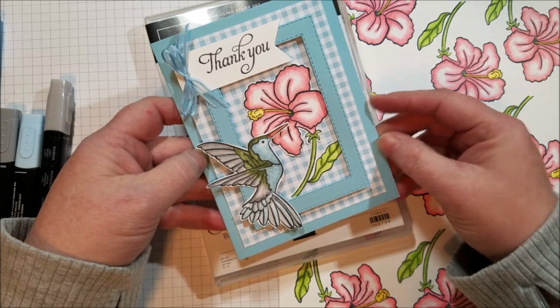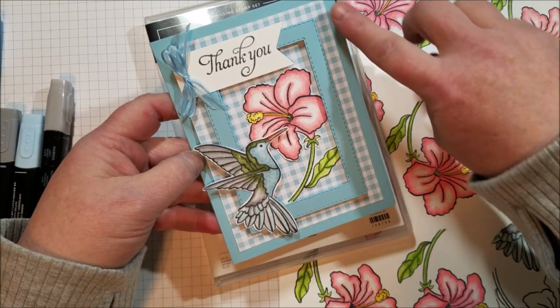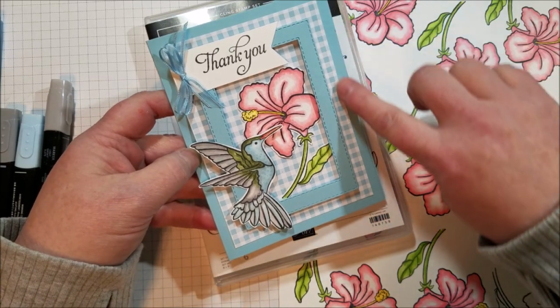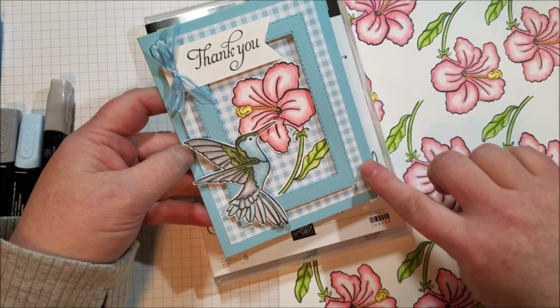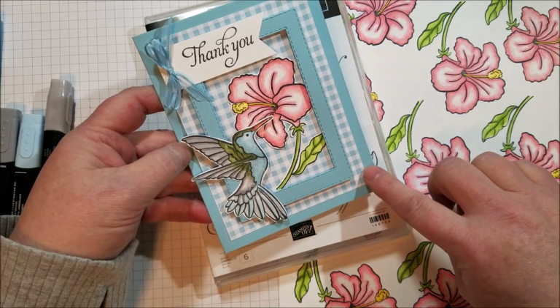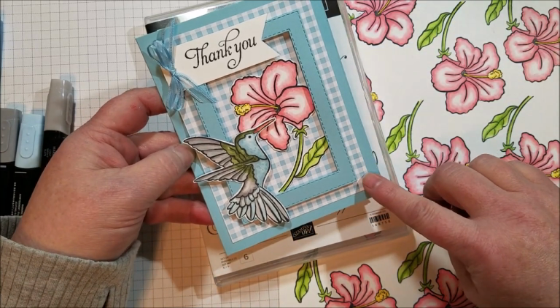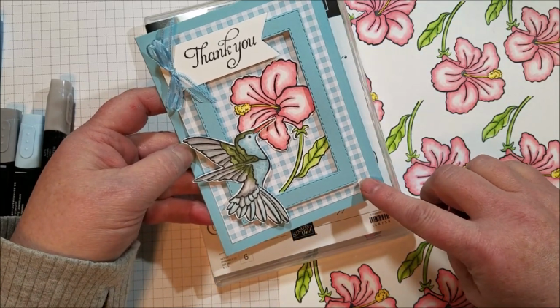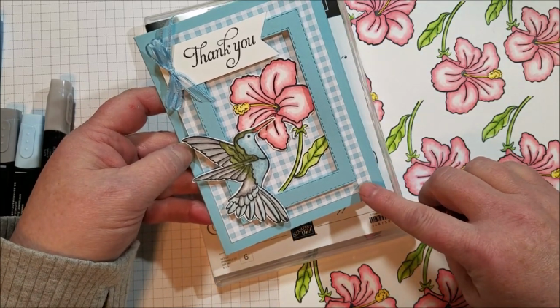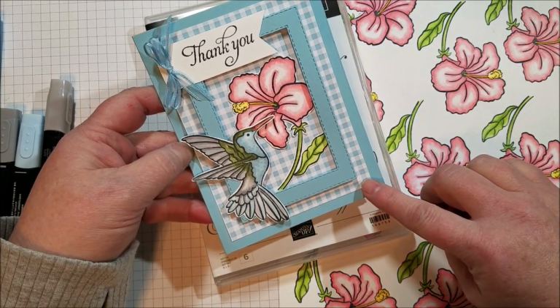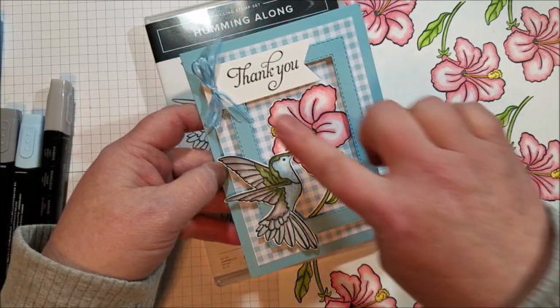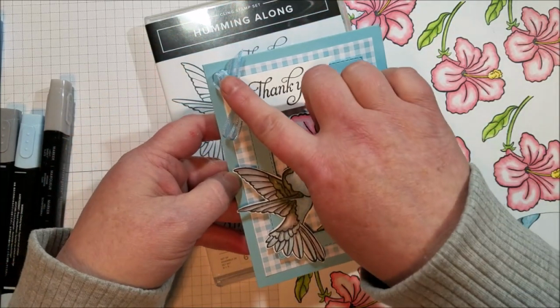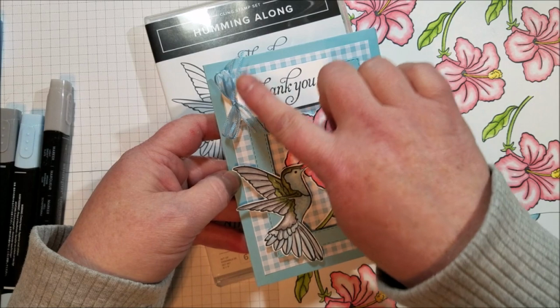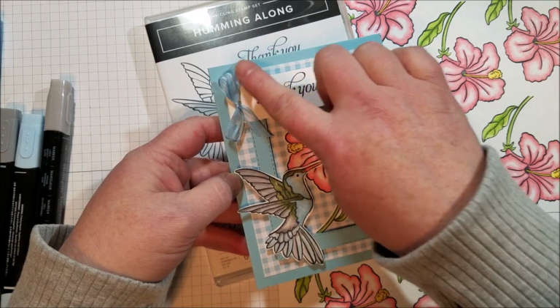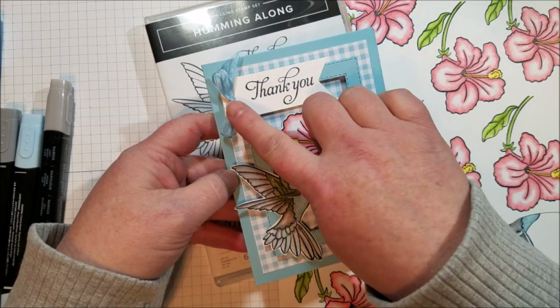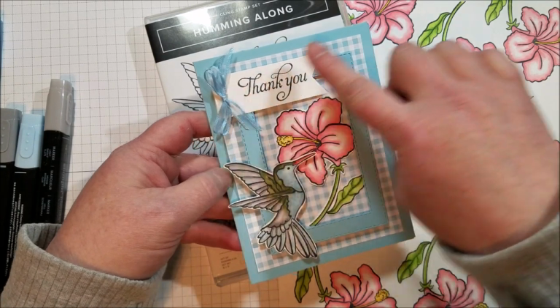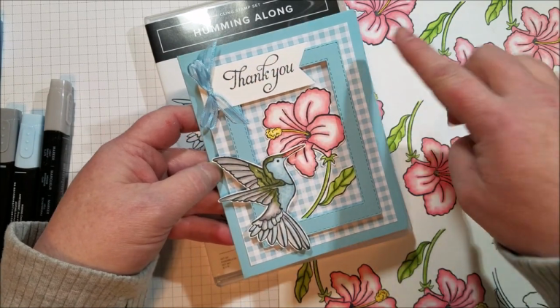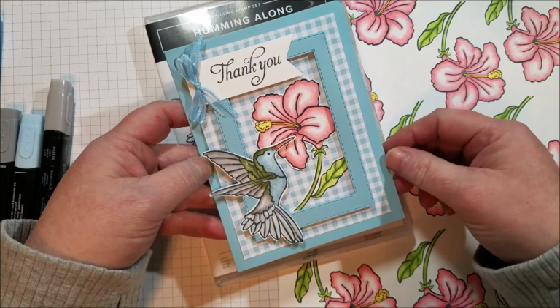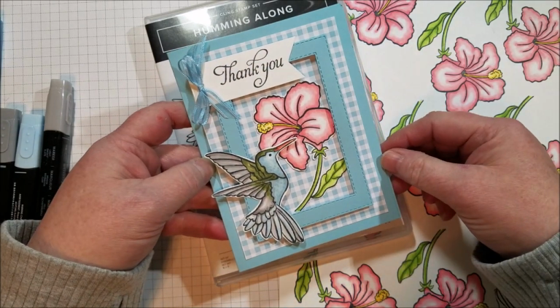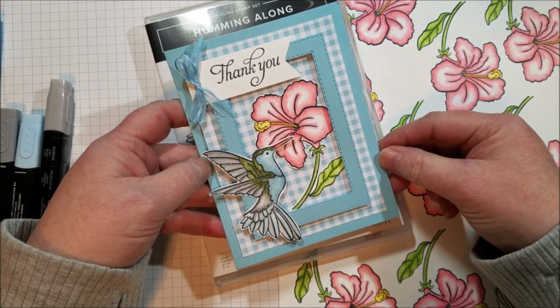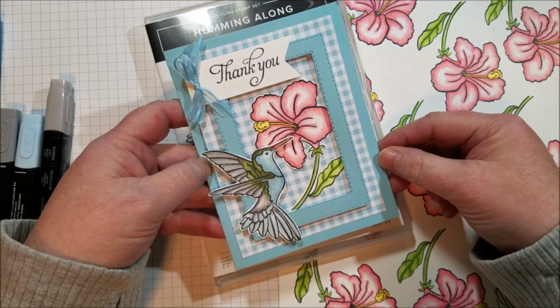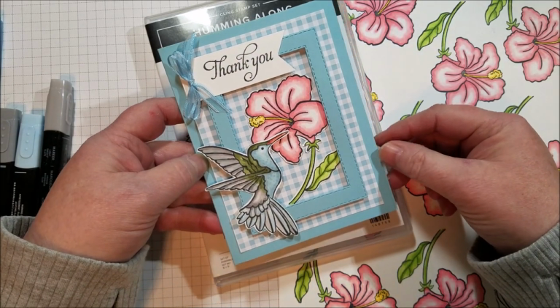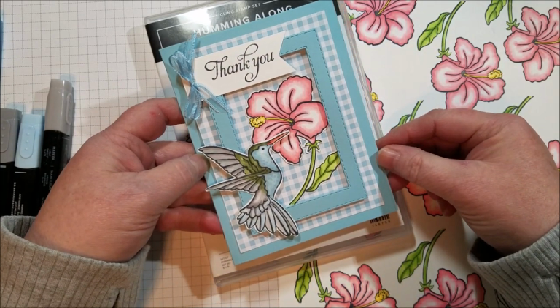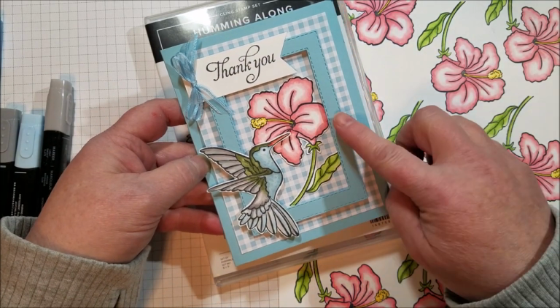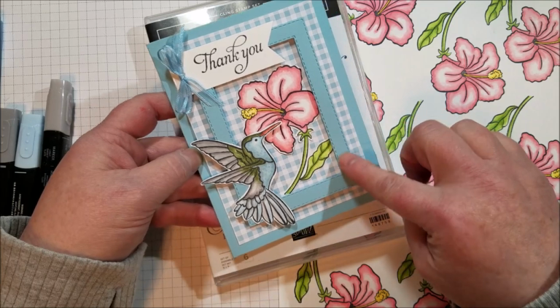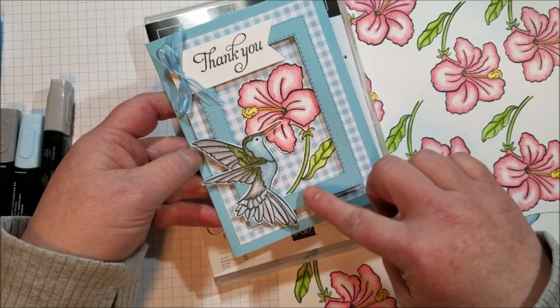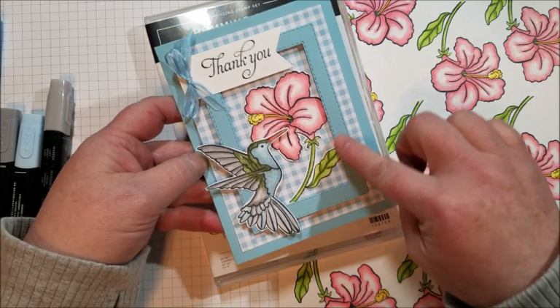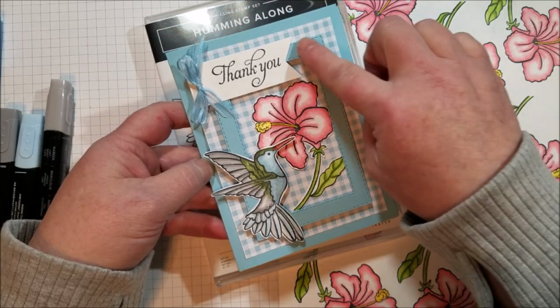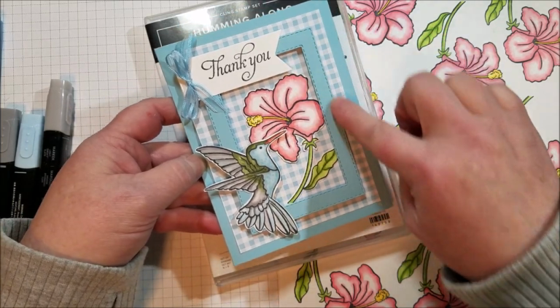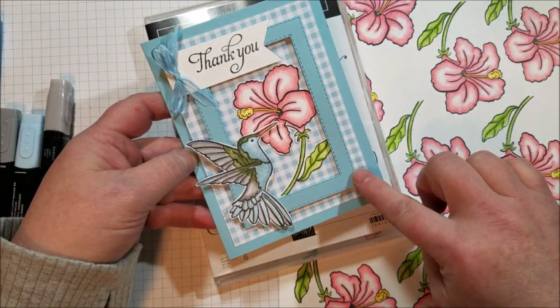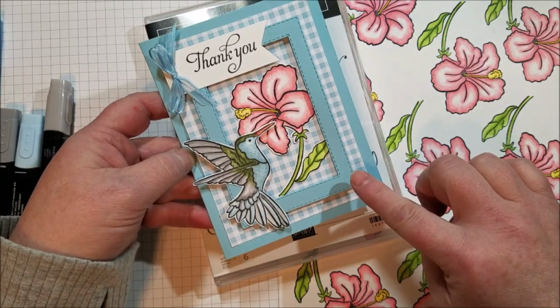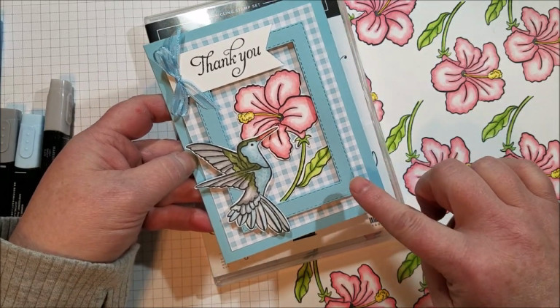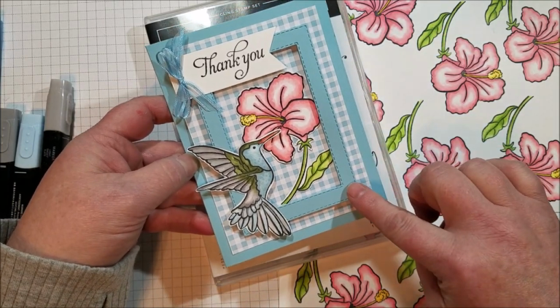I wanted to use this new gingham paper because I'm really loving it, and some new celebration ribbon that matches the gingham paper. Another favorite from the Occasions catalog are the Stitched Rectangle Framelits.